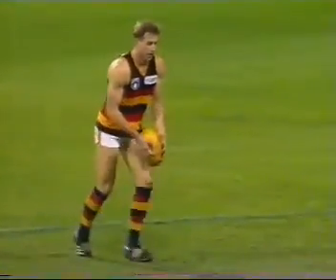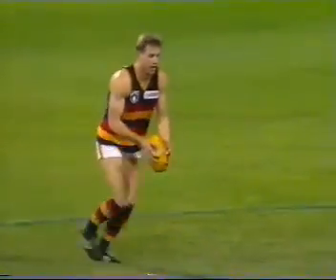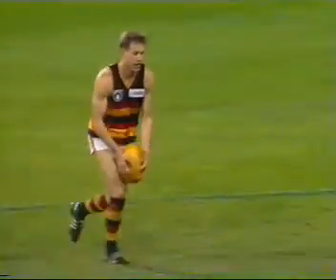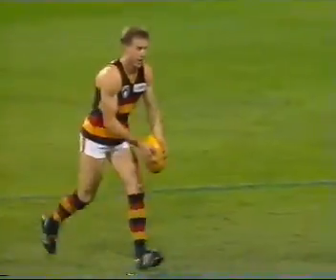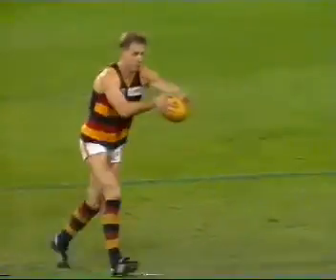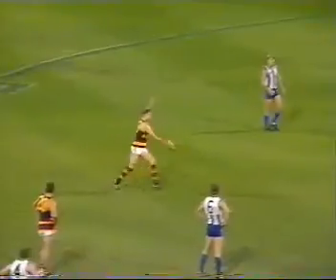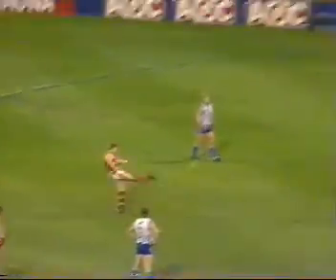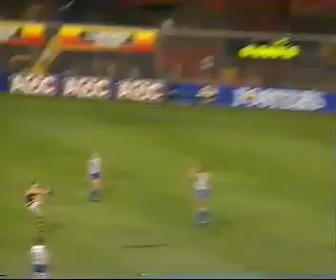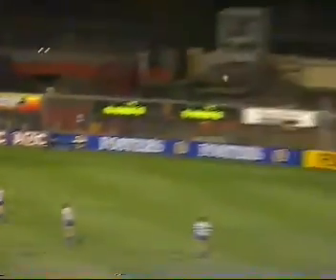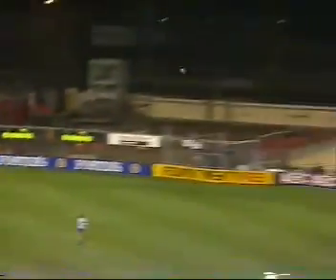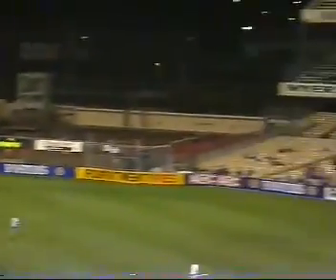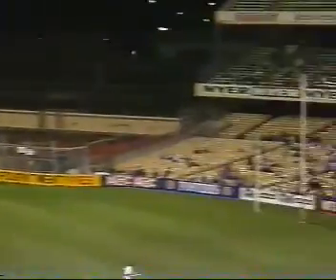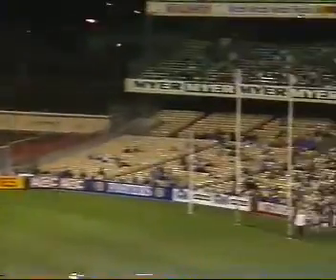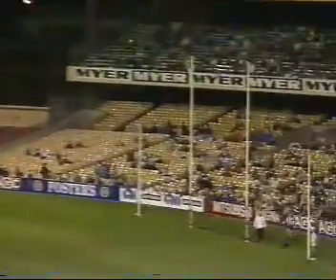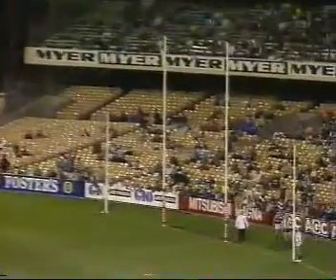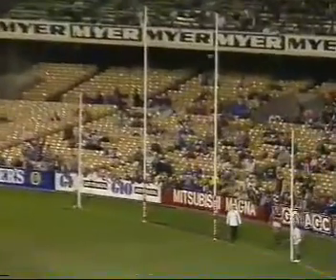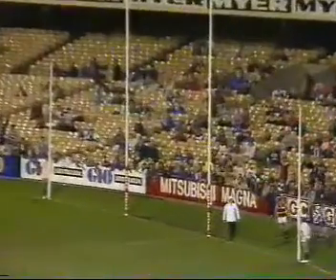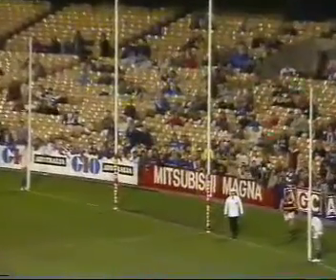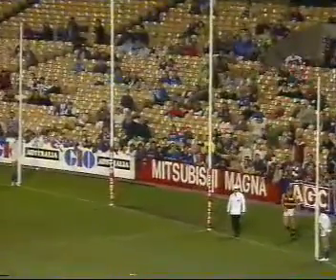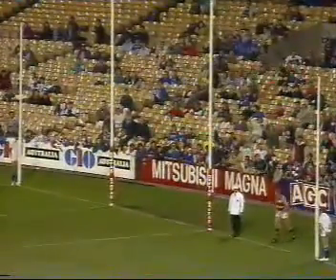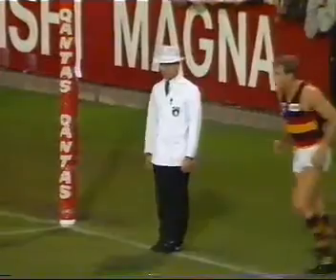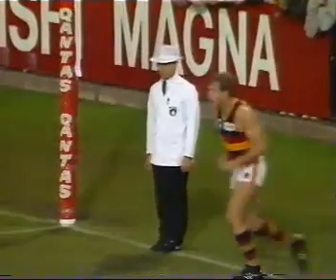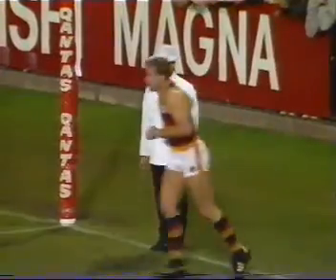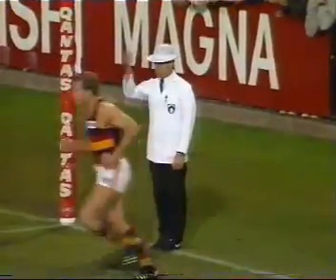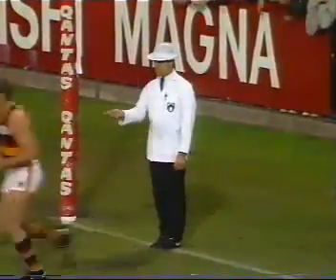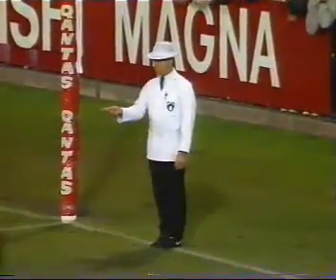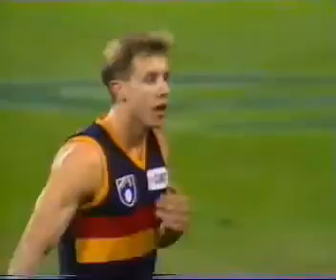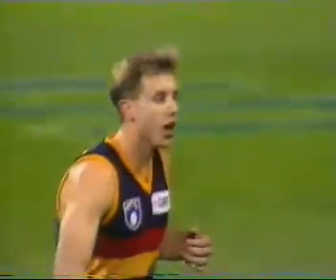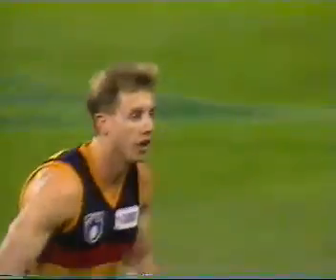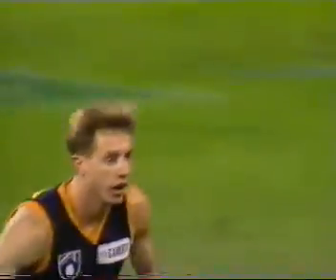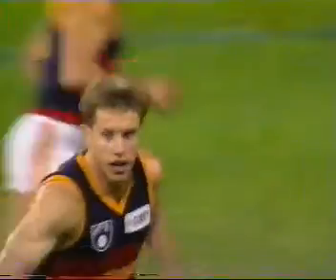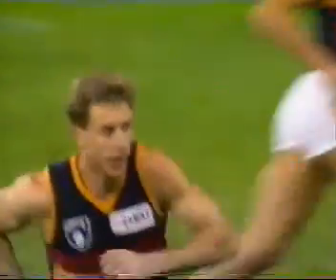Back with Jamison. Slide angle. 40 metres out. Should get the distance, which he has done. Accuracy leaves a lot to be desired. In fact, it just stripes in for one behind.